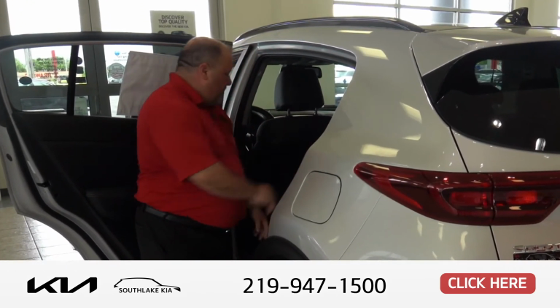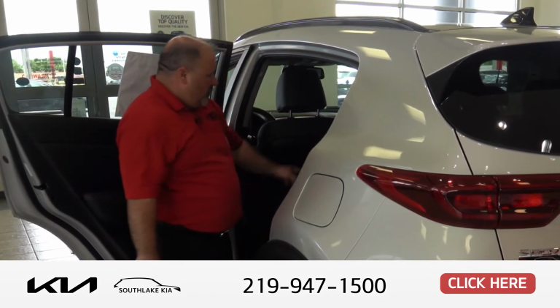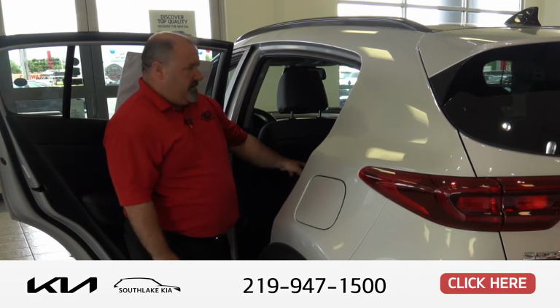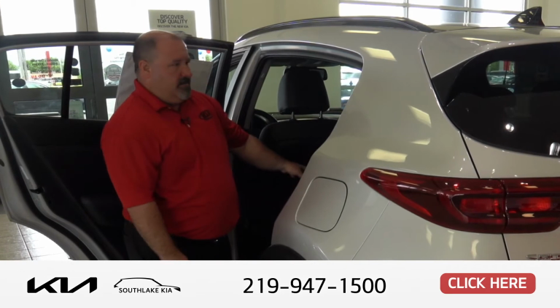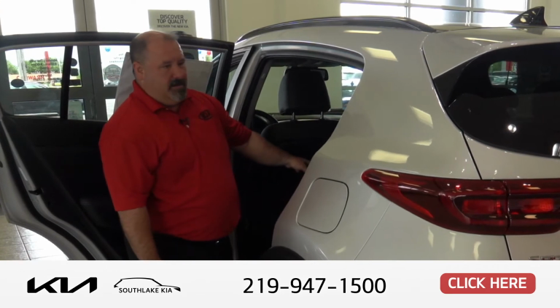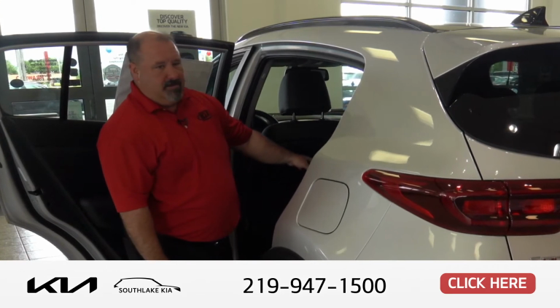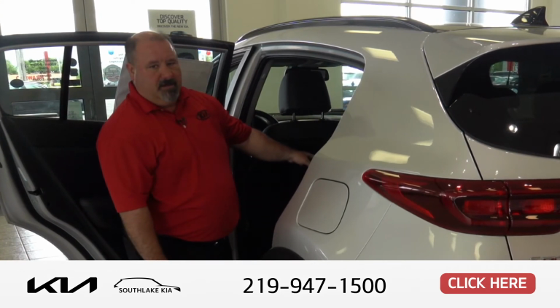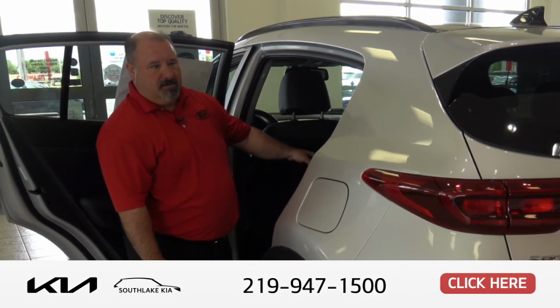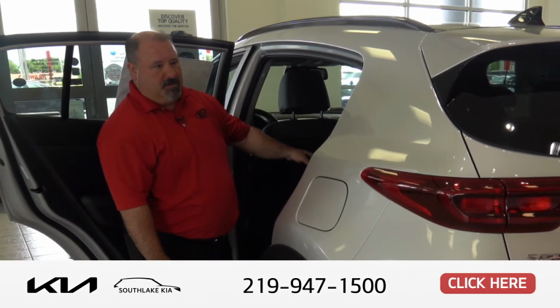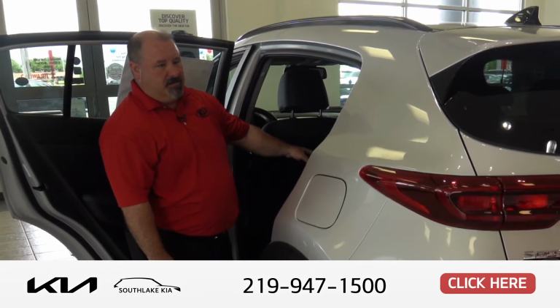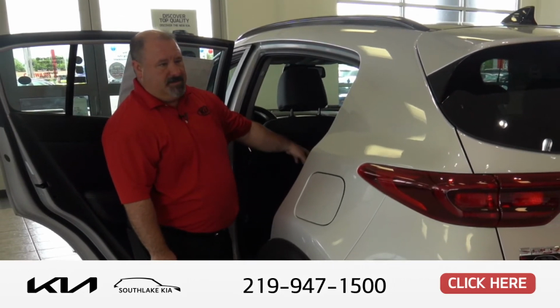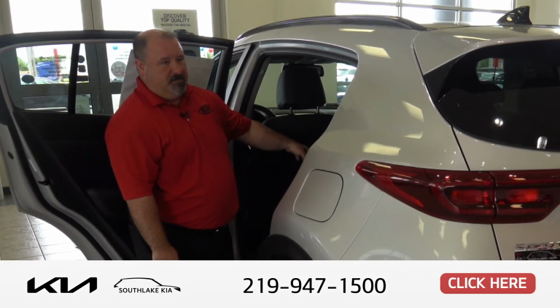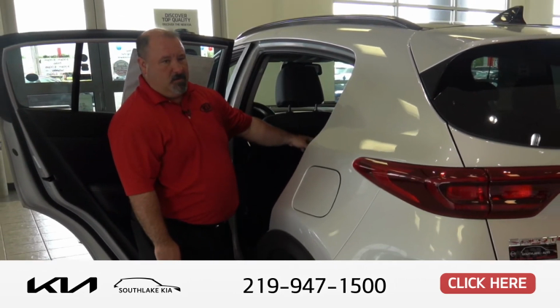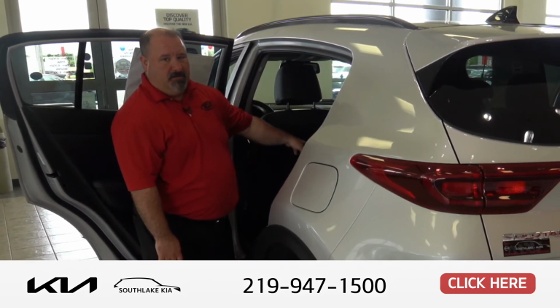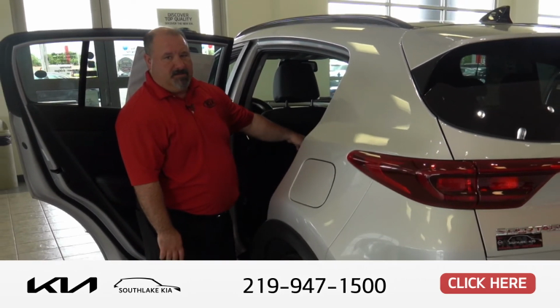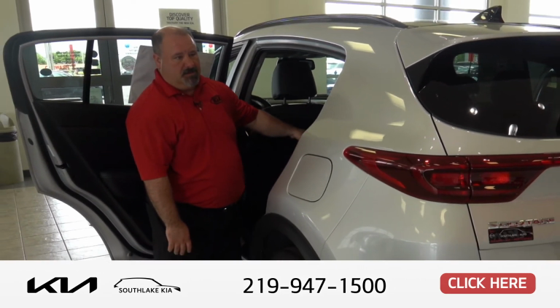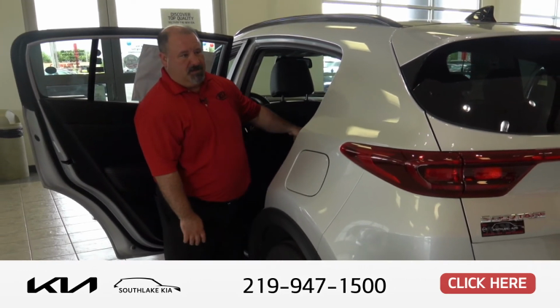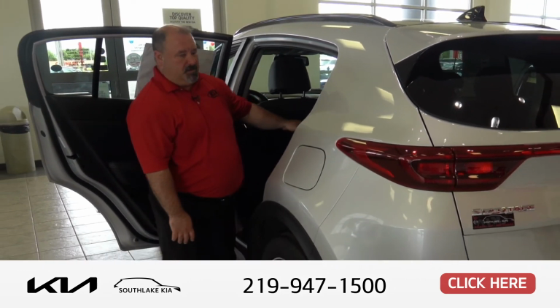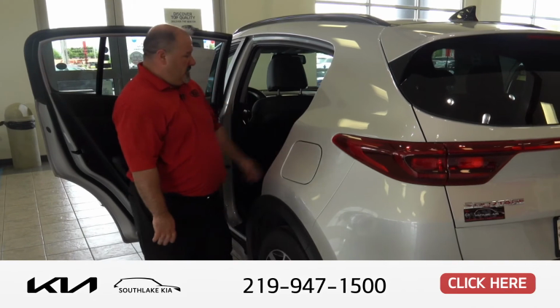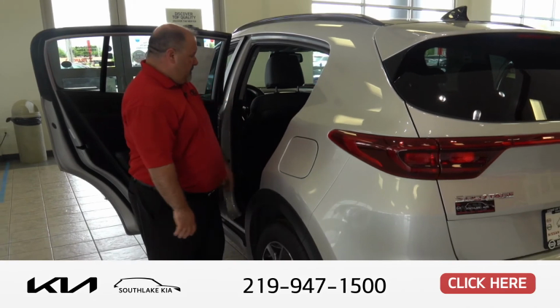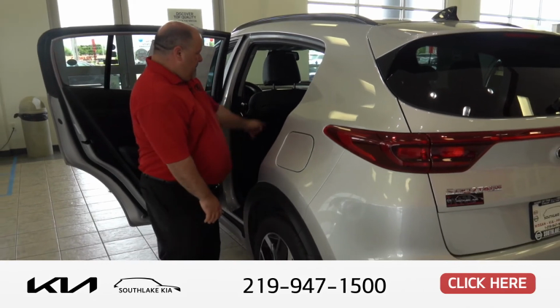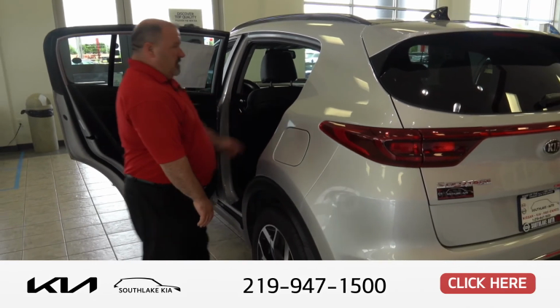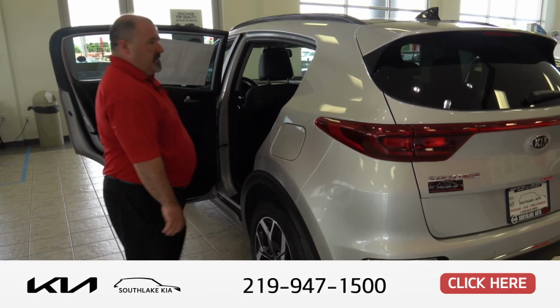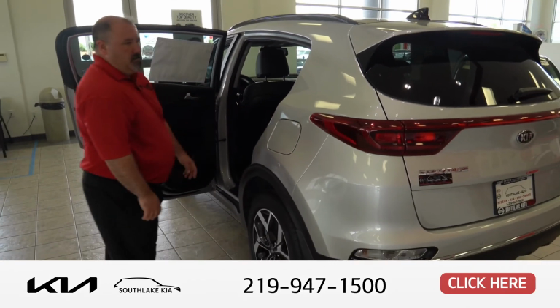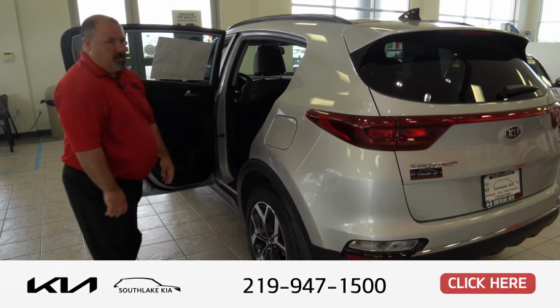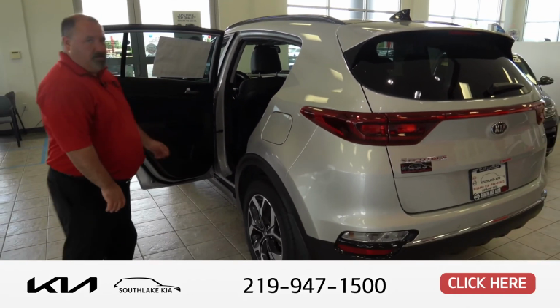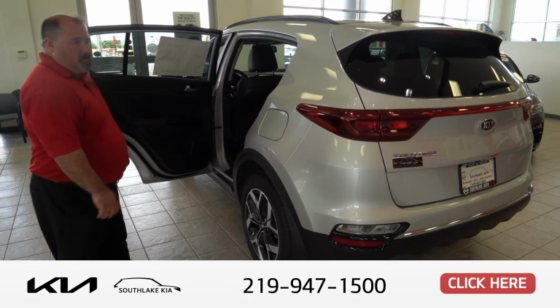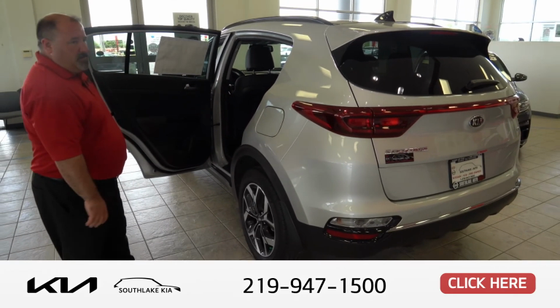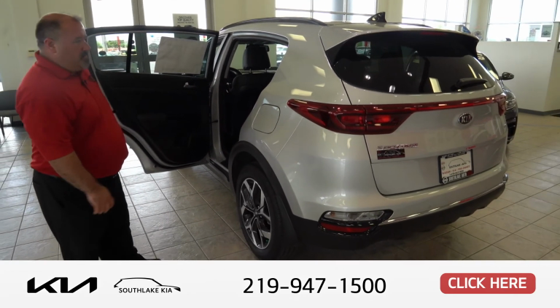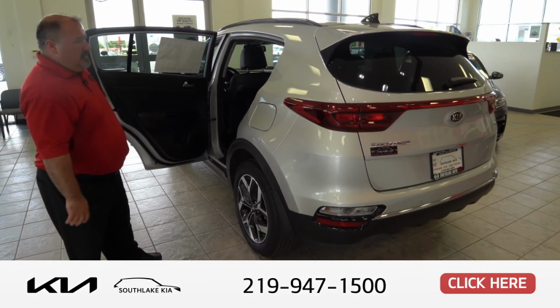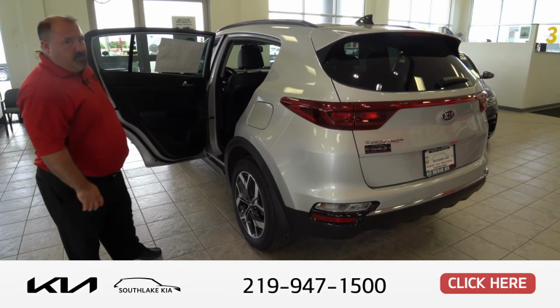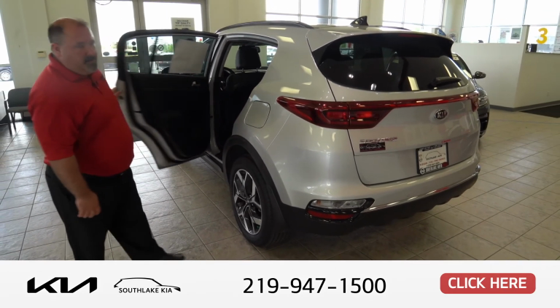Also, like I pointed out in the Sorento, it does have the rear vents, which is really nice when you're on long trips. Also have the USB port and the 12-volt charger for the kids.